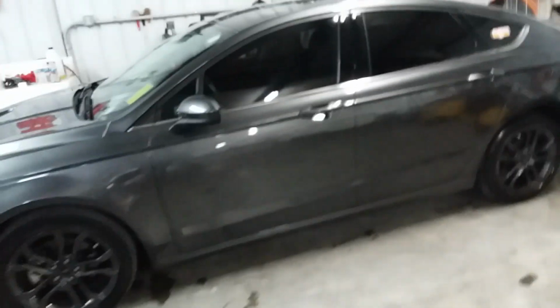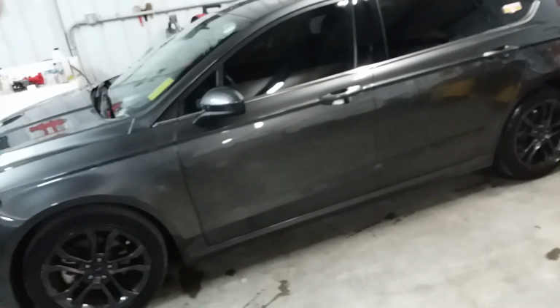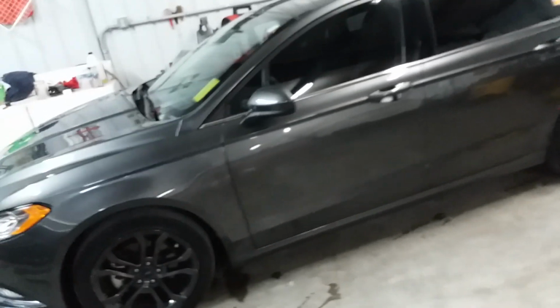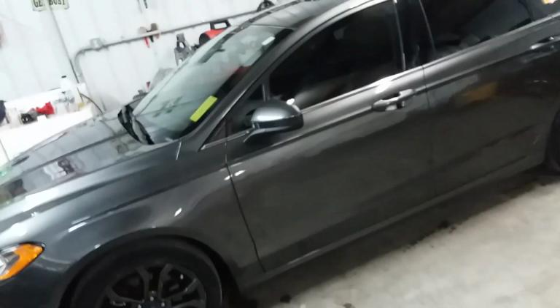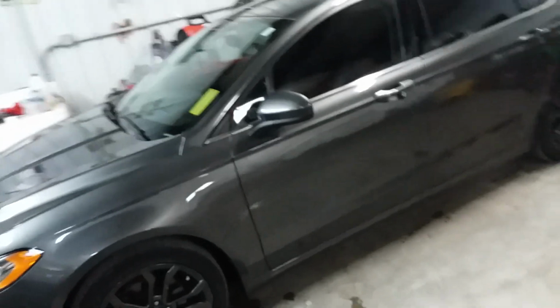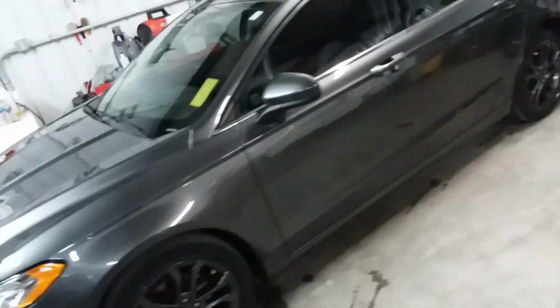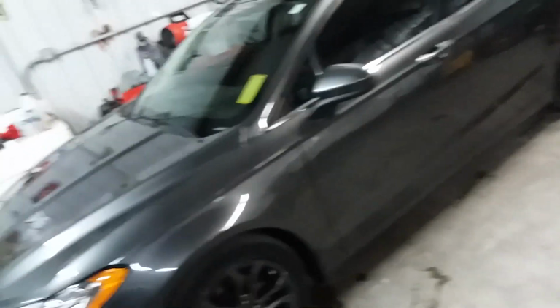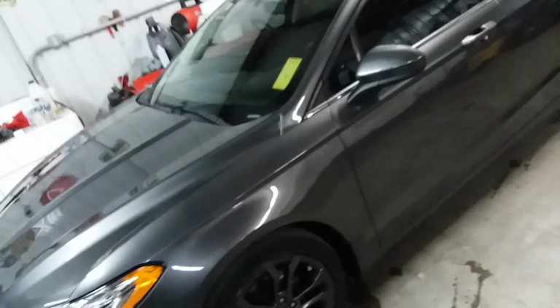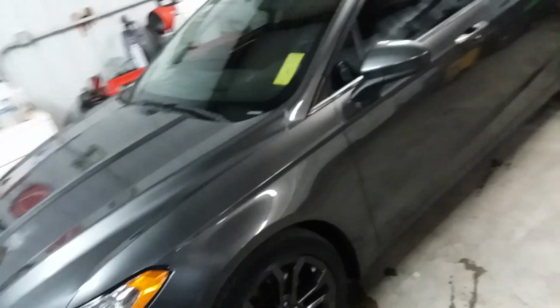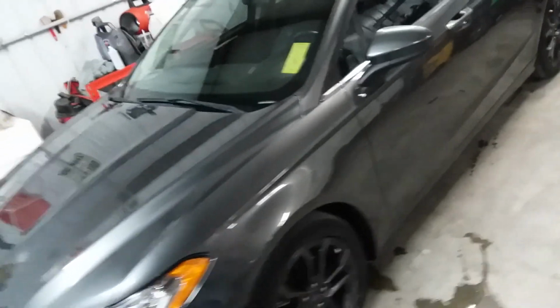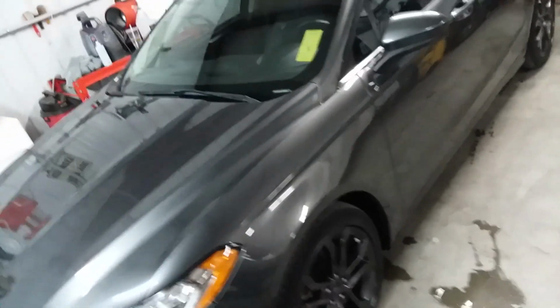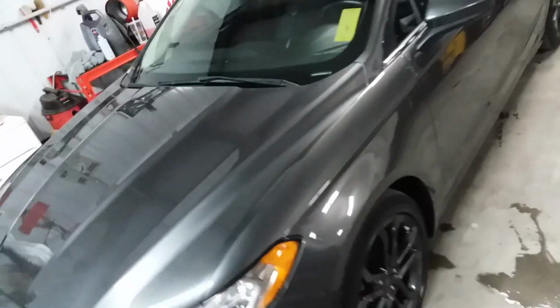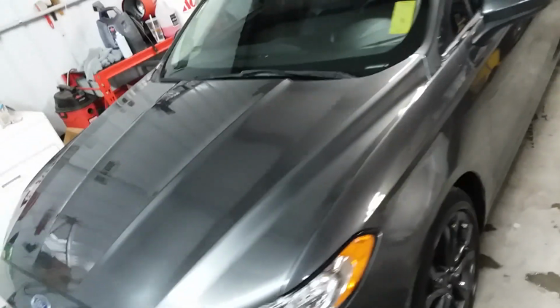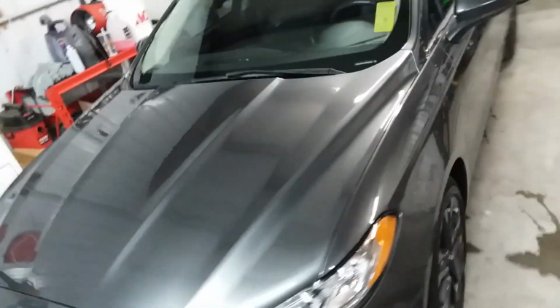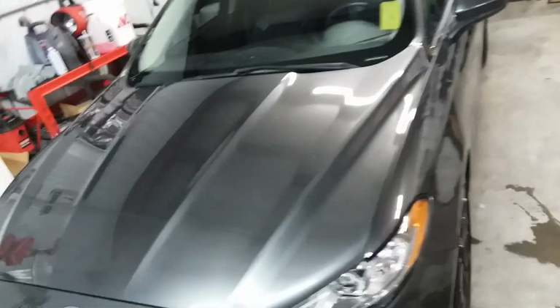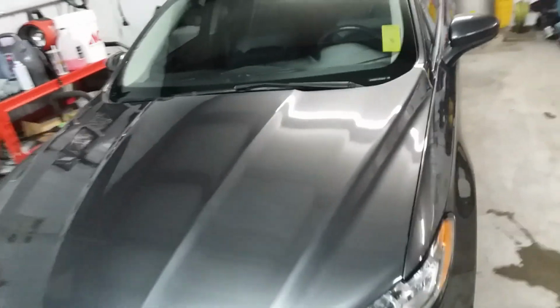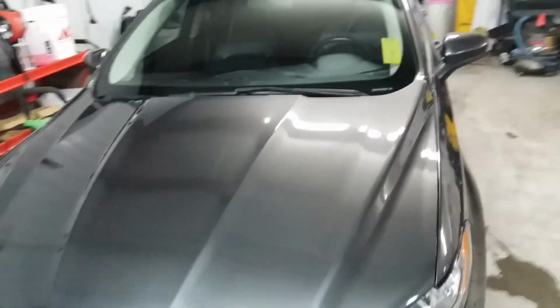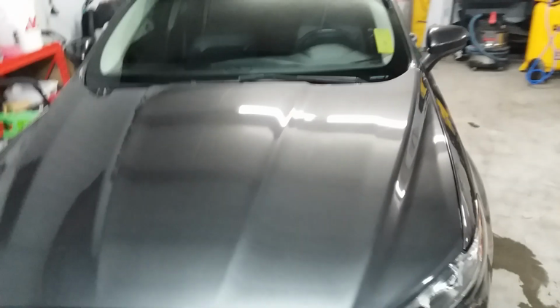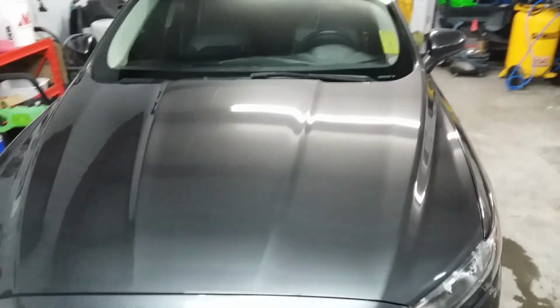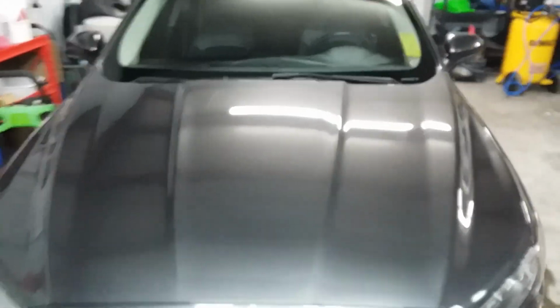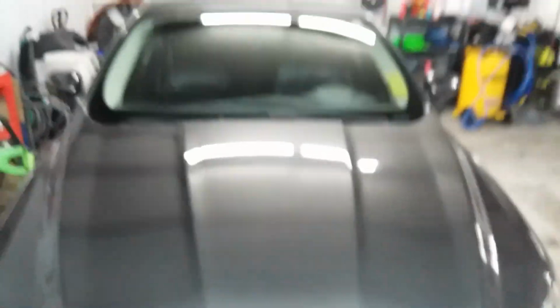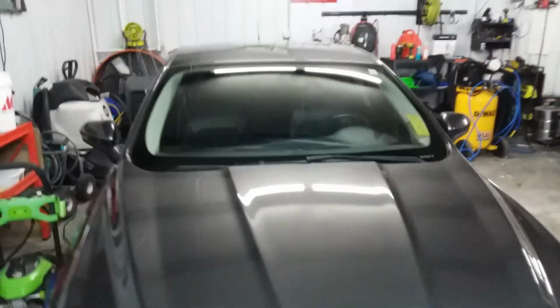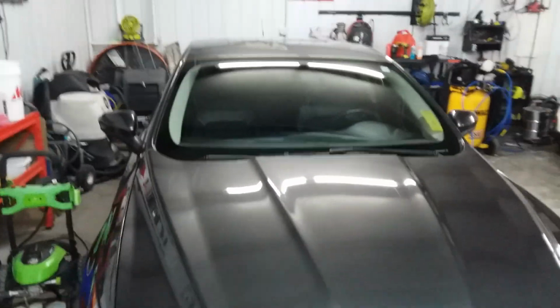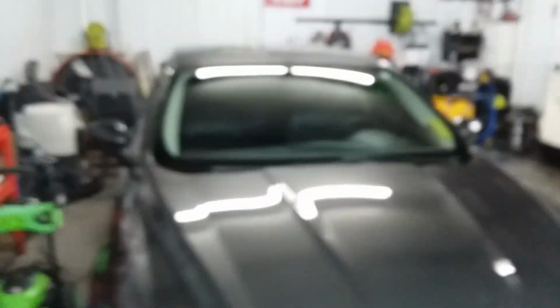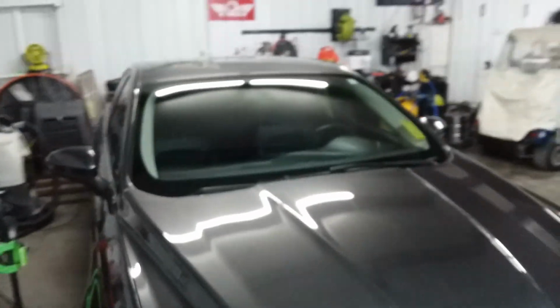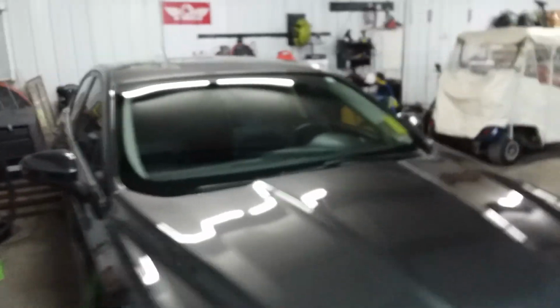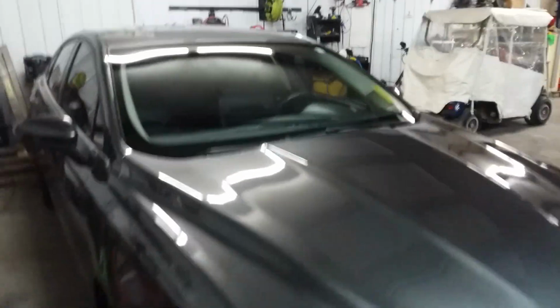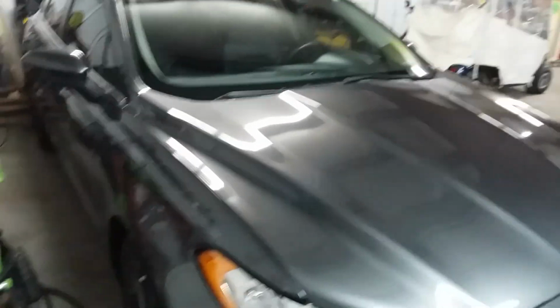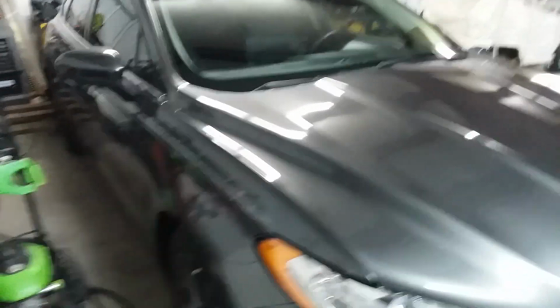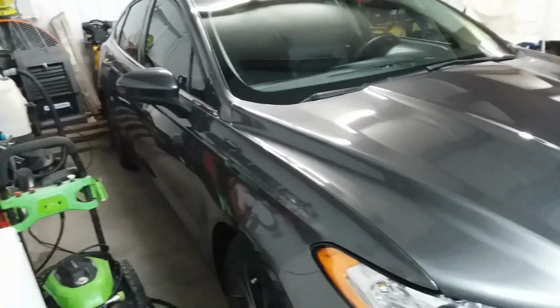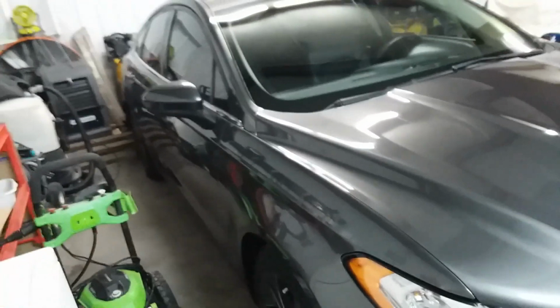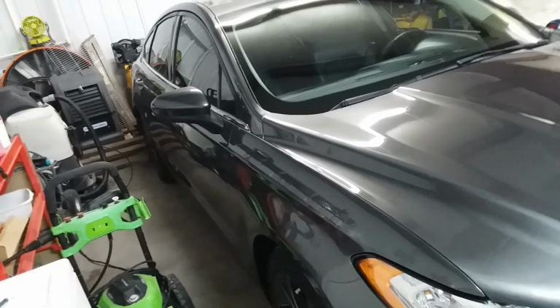A client of ours had us do another vehicle for them. They brought it in for a complete detail, and they wanted a ceramic coat put on it. So we did a stage two on her. I think she came out looking pretty solid.